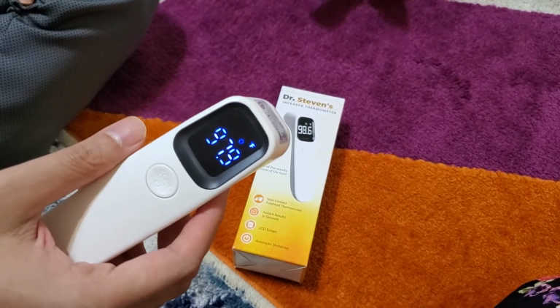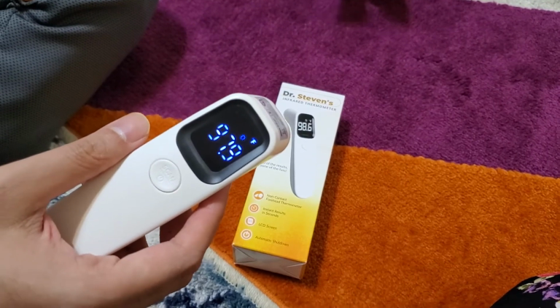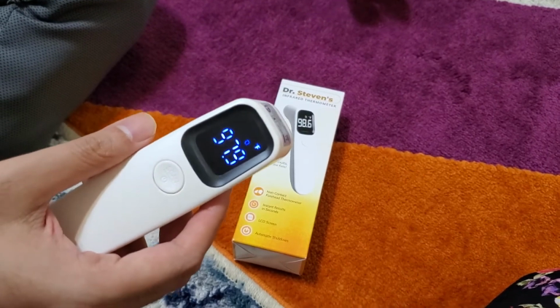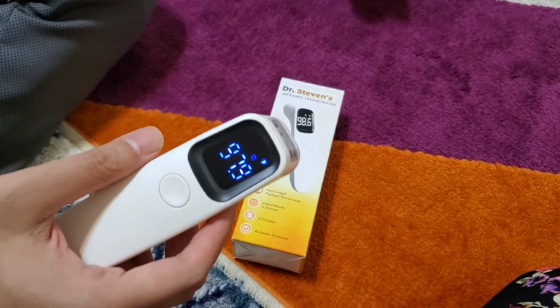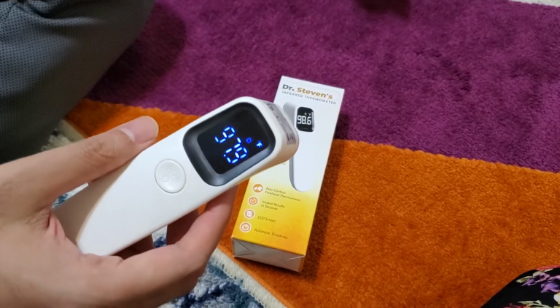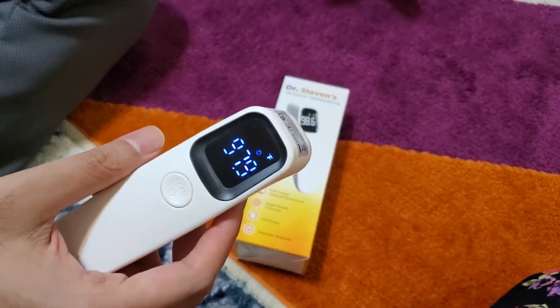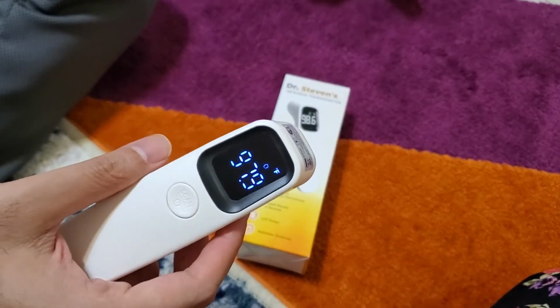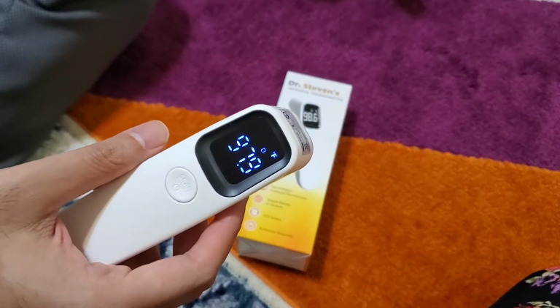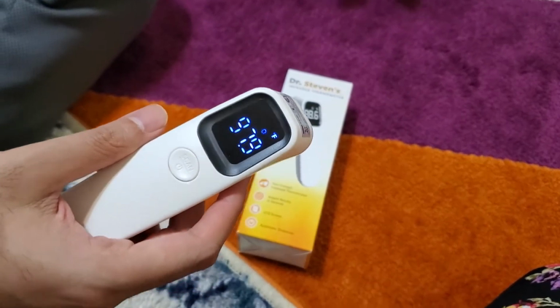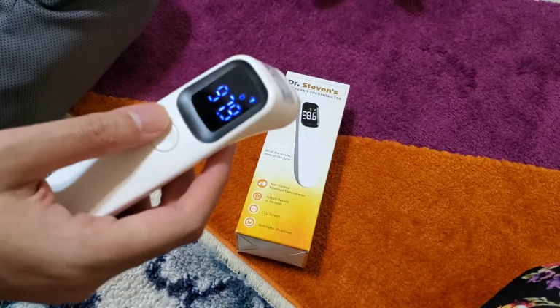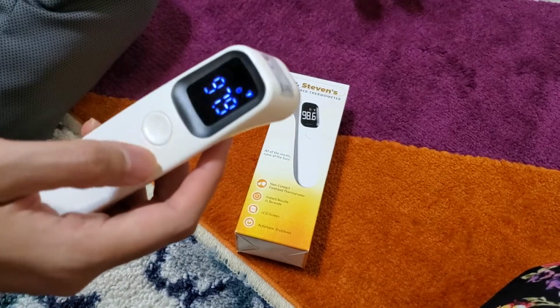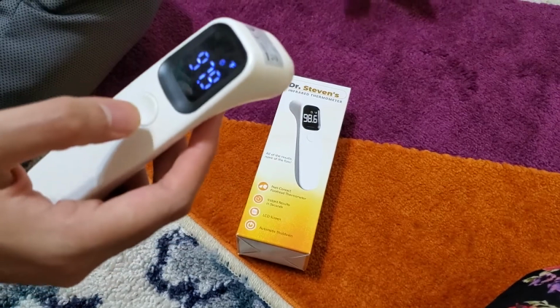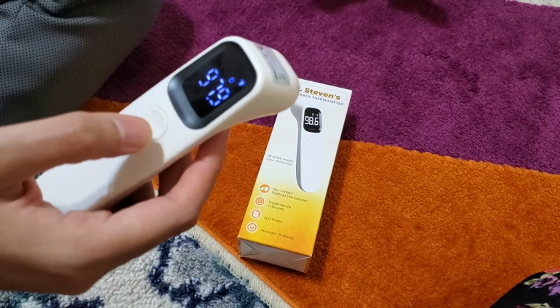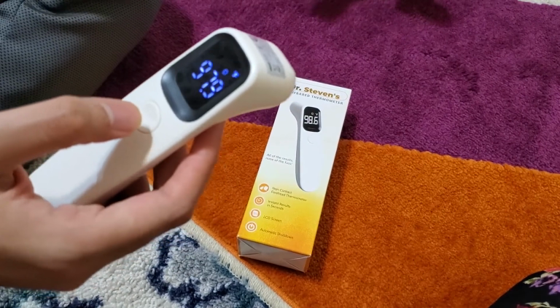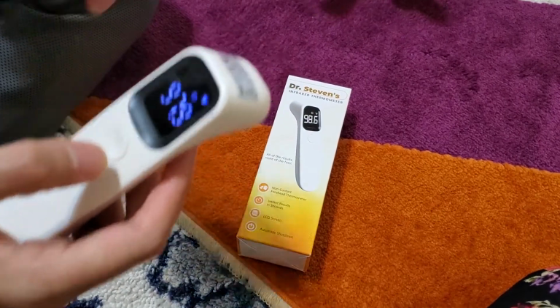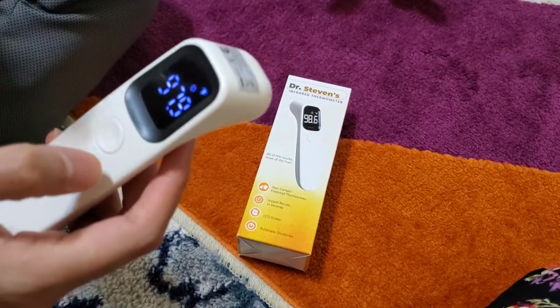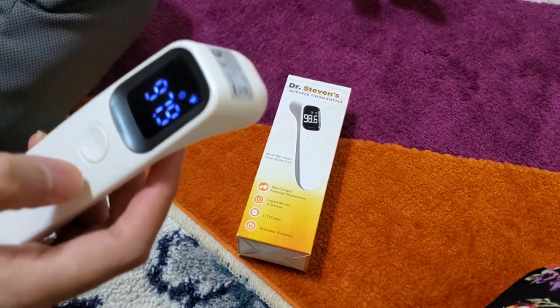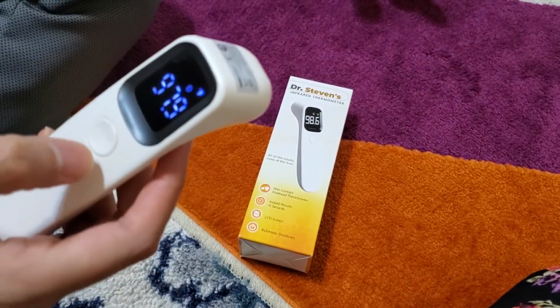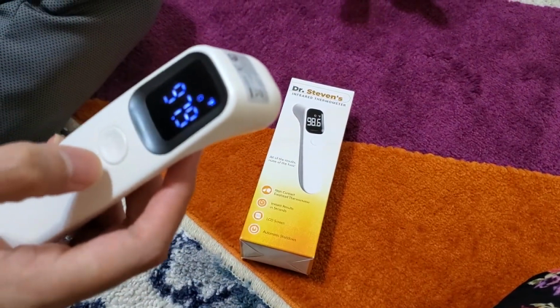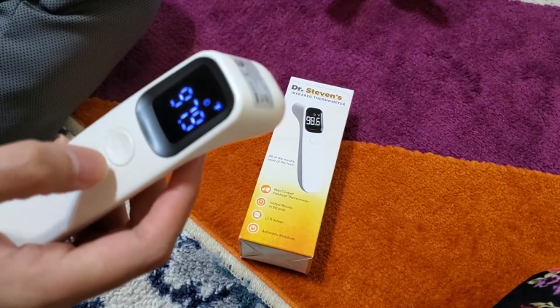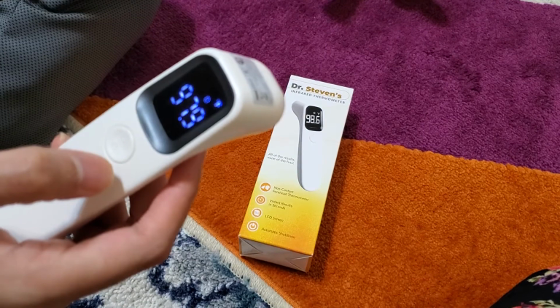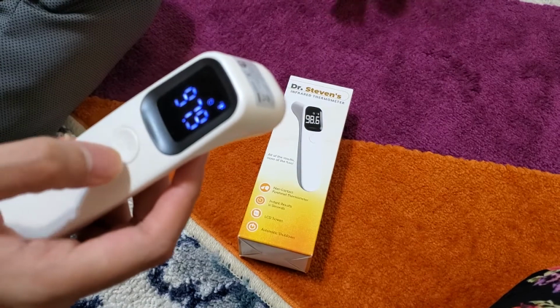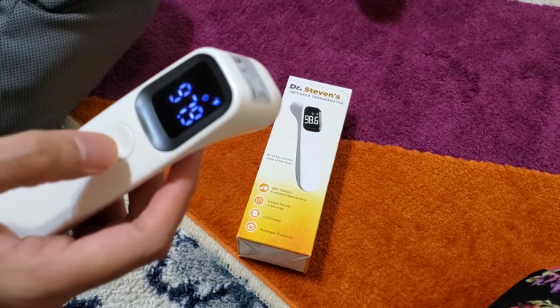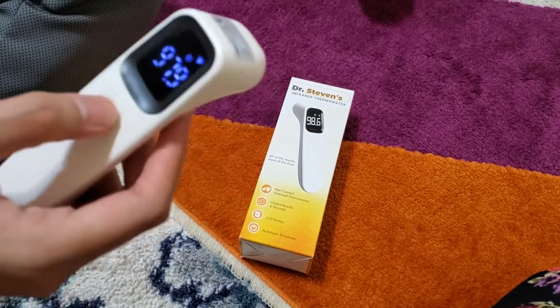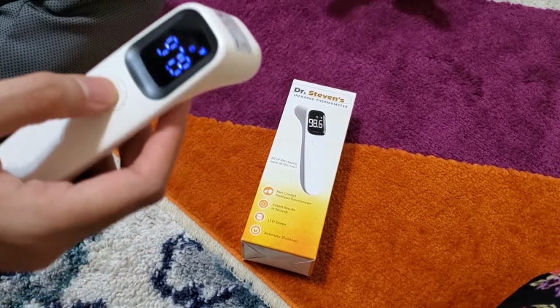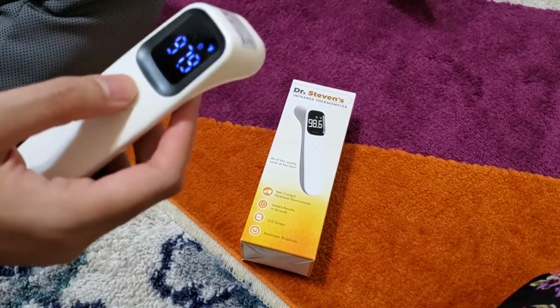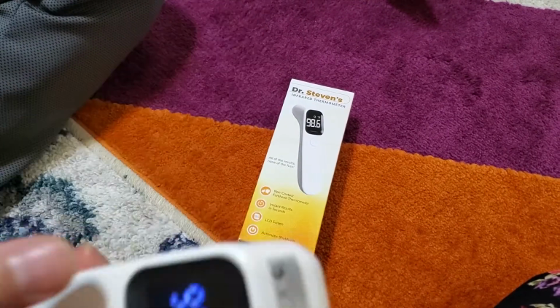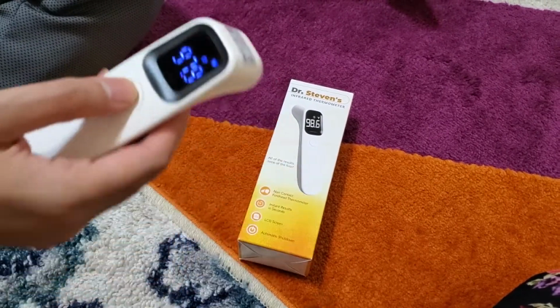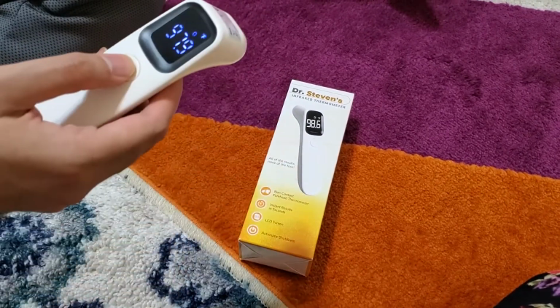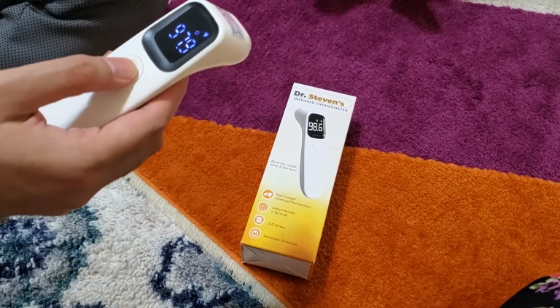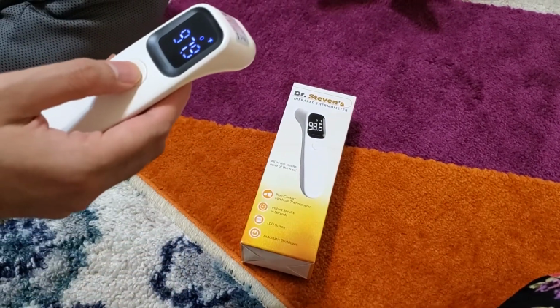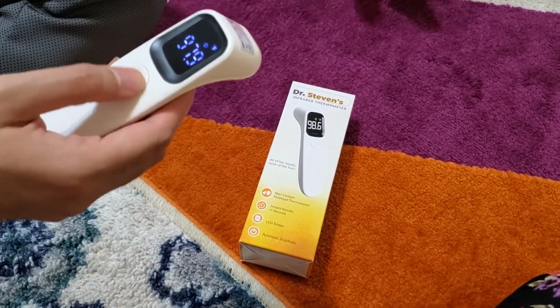It's also a great tool if you don't want to touch somebody — imagine a plumber or somebody coming to fix your home and you want to be sure. It might be a great tool. It also shows you a battery indicator and stuff like that, so it's a very simple device.